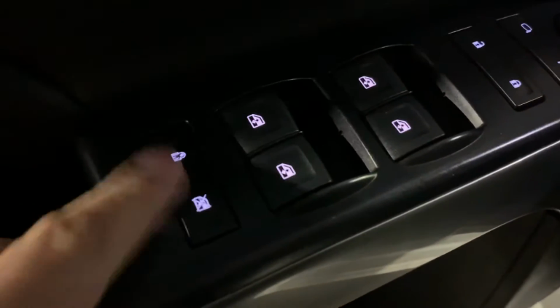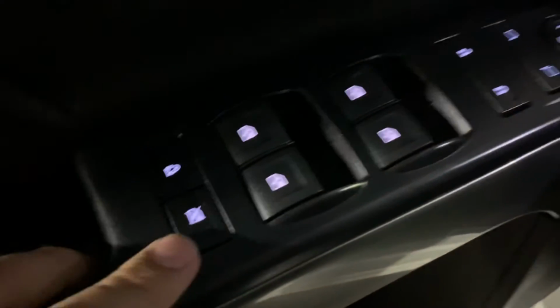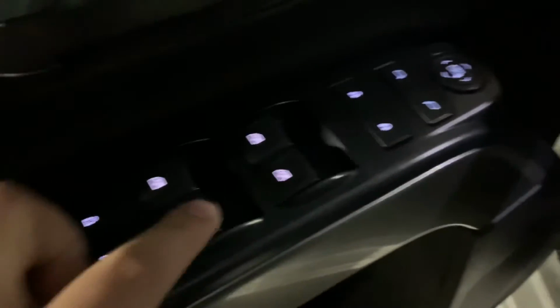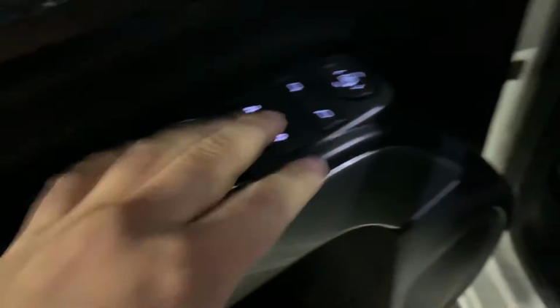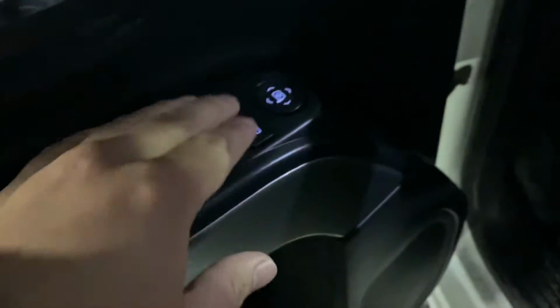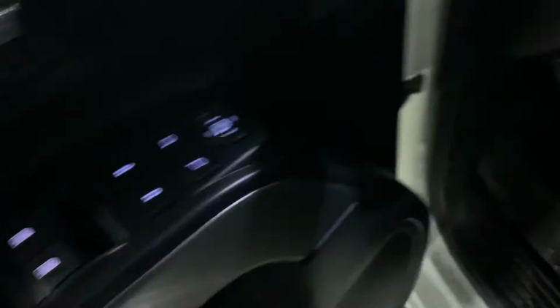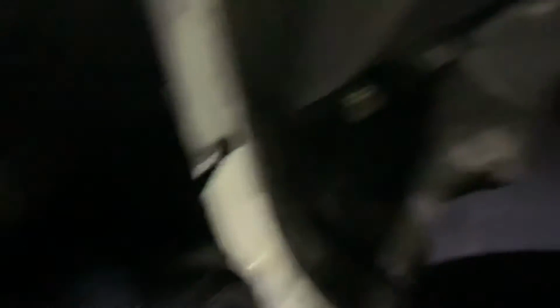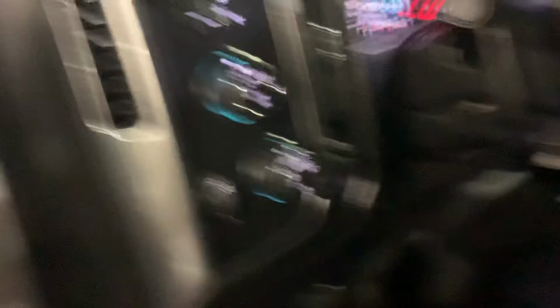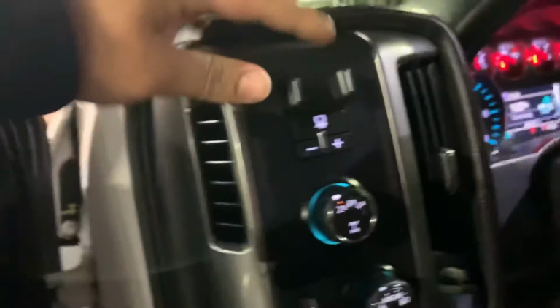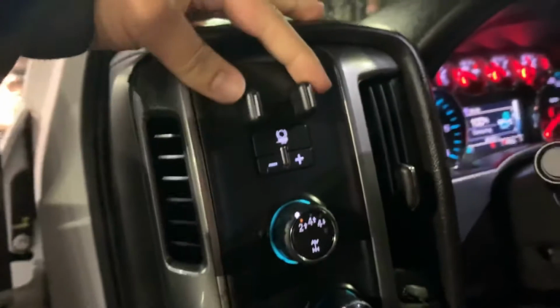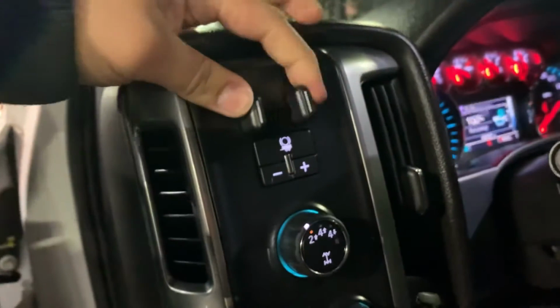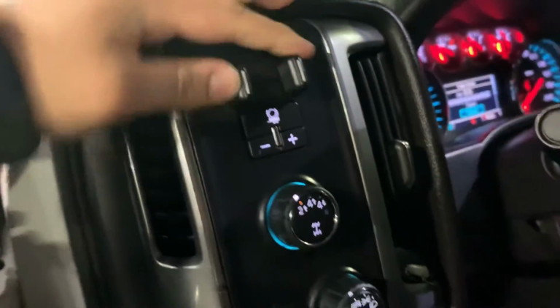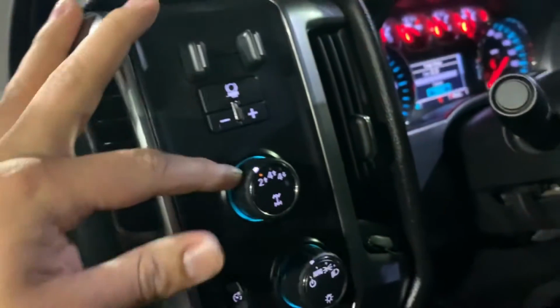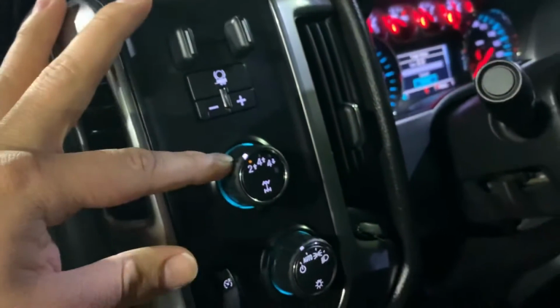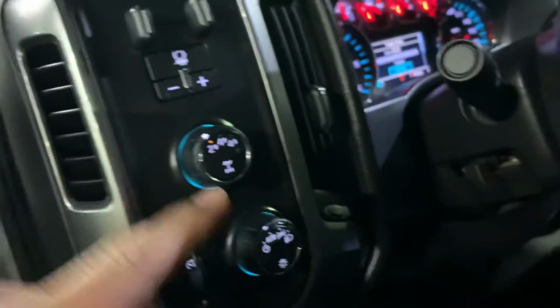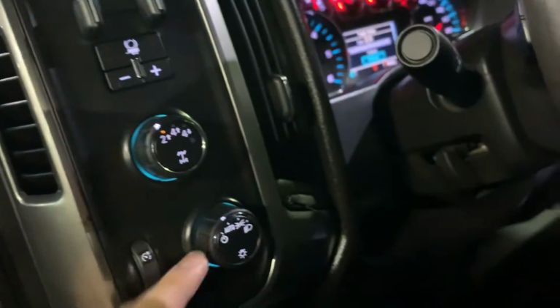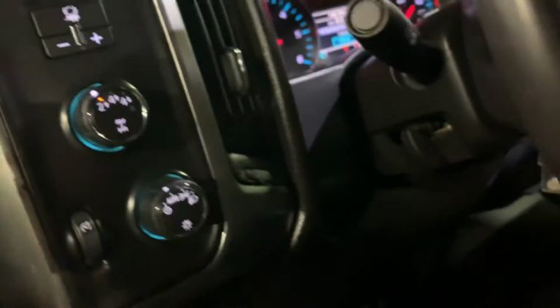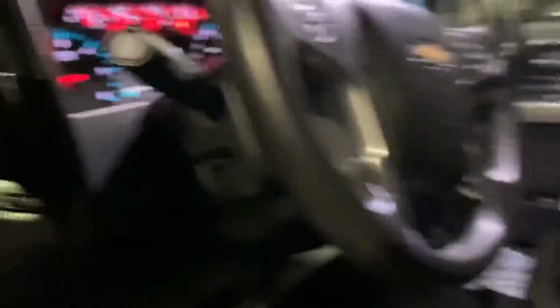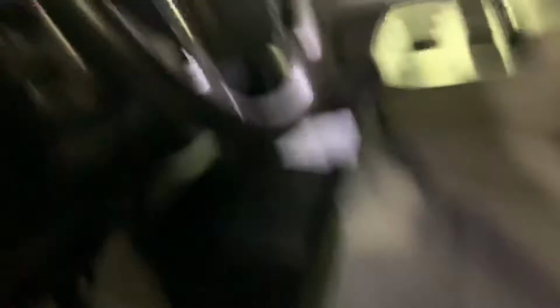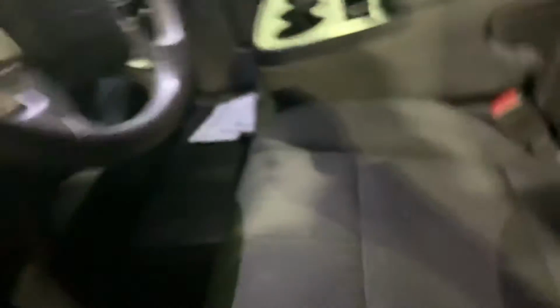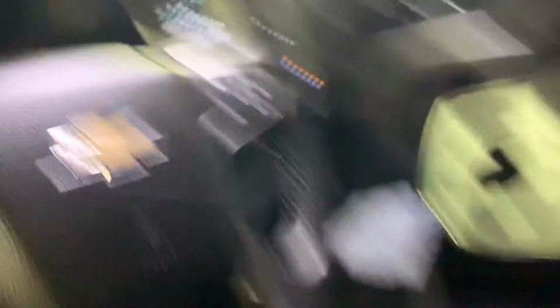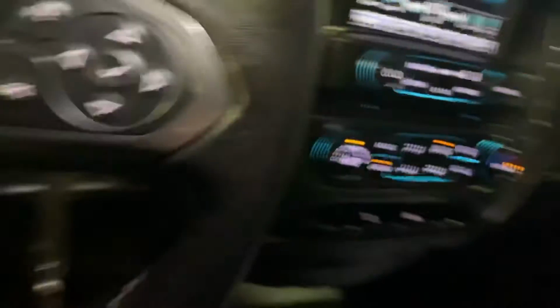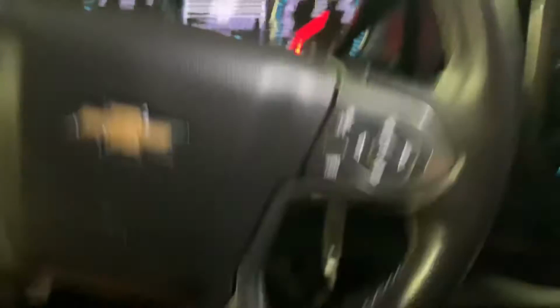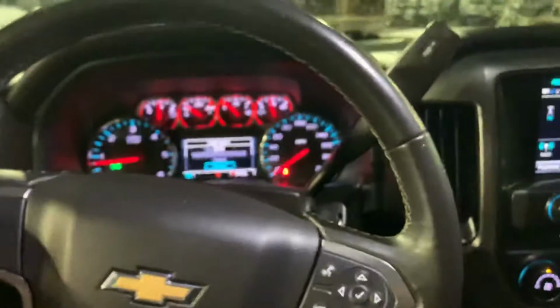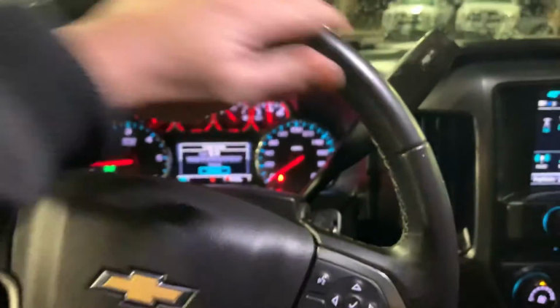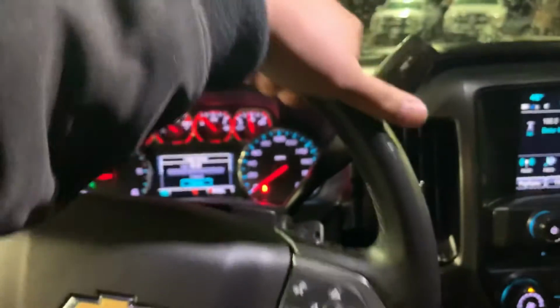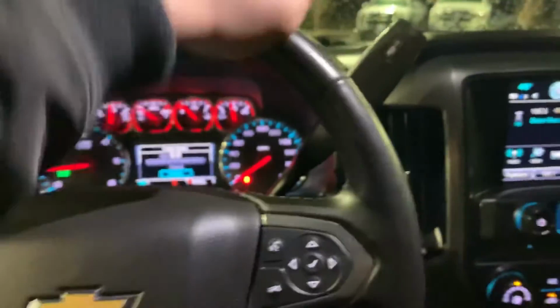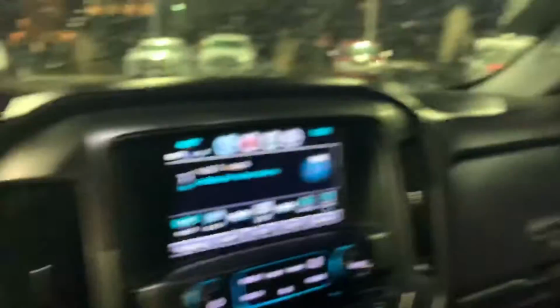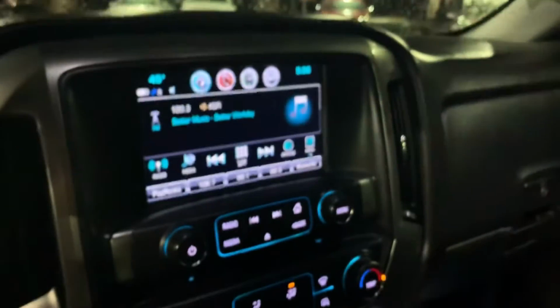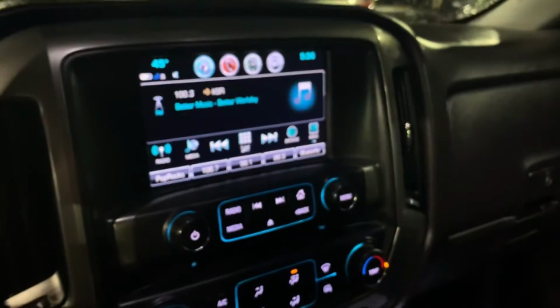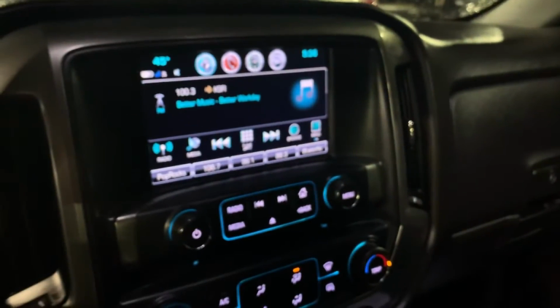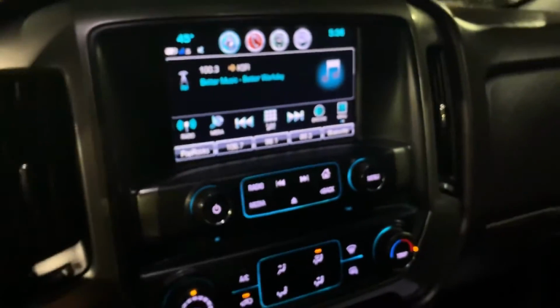Child lock, window lock, power locks and windows, power adjustable mirrors, integrated trailer brakes, and four-wheel drive automatic headlights. Leather-wrapped steering wheel, which is awesome. It's got the big screen there.